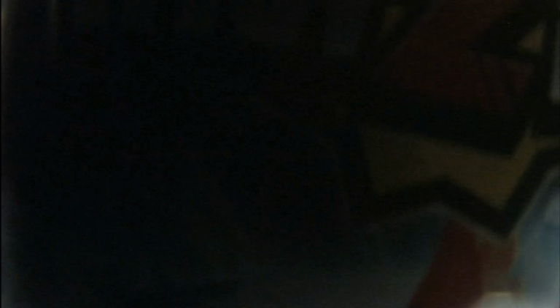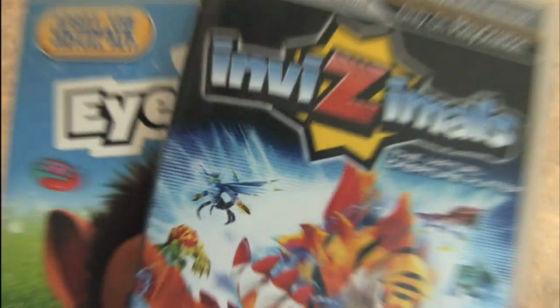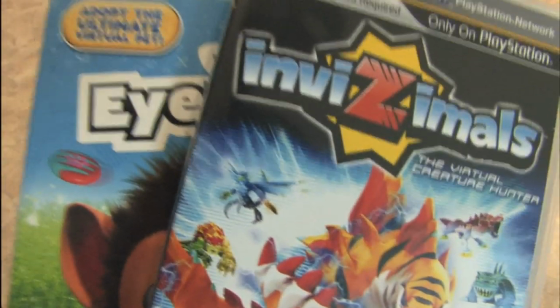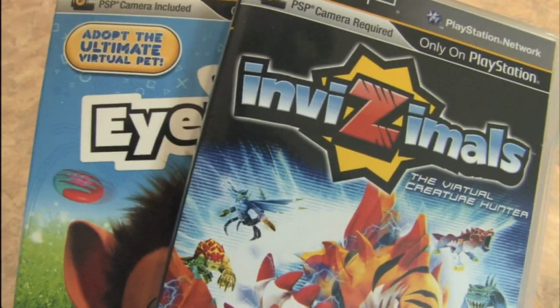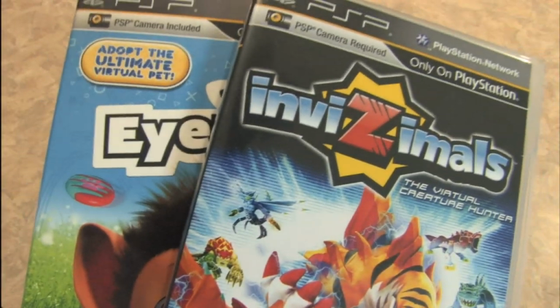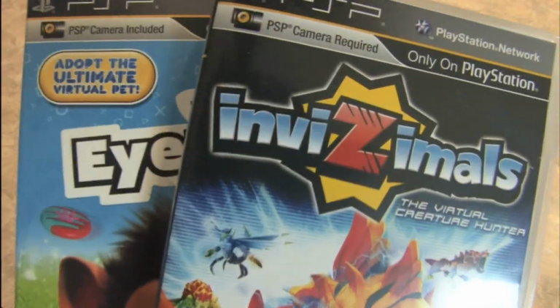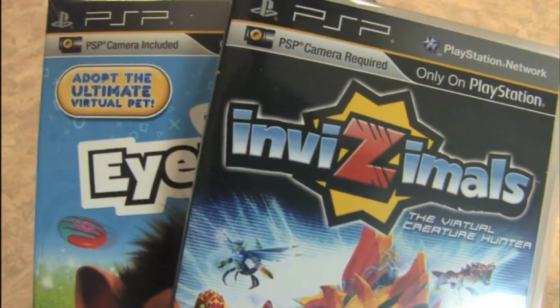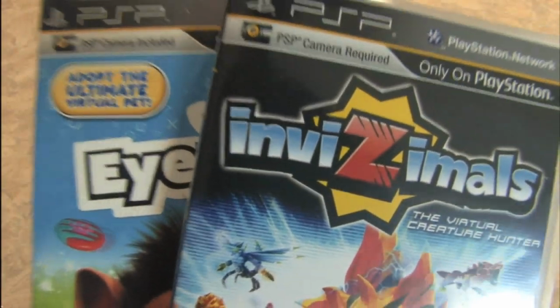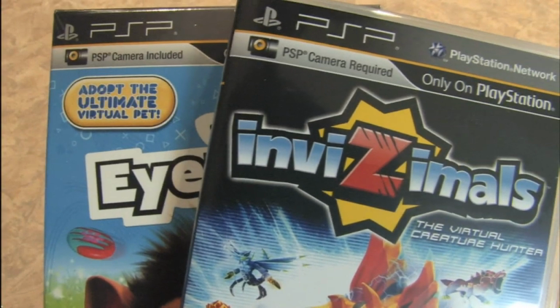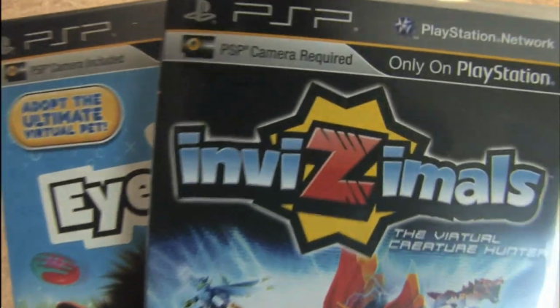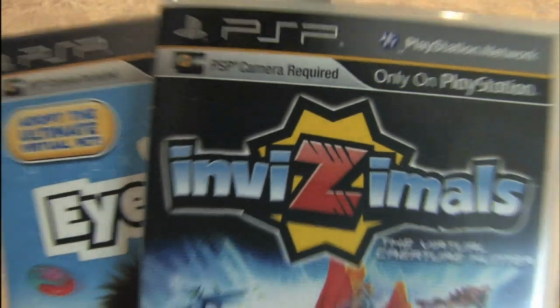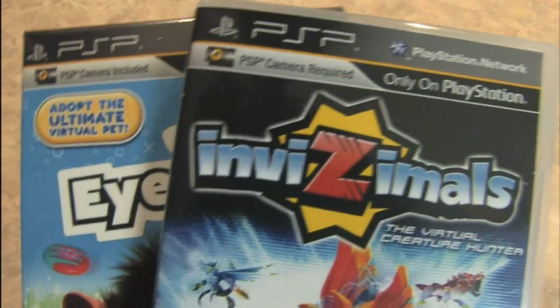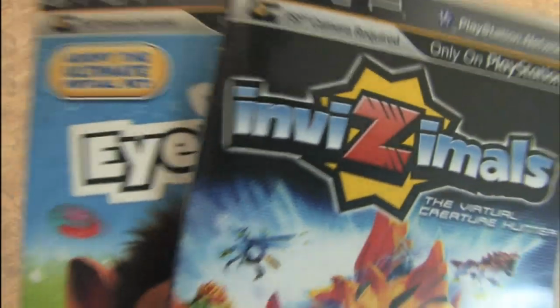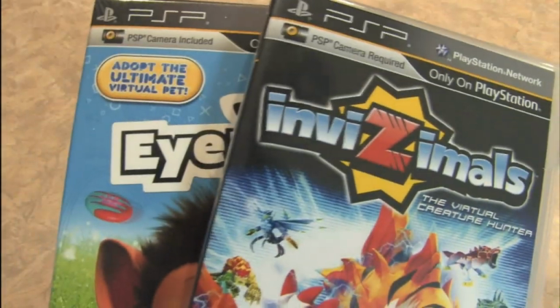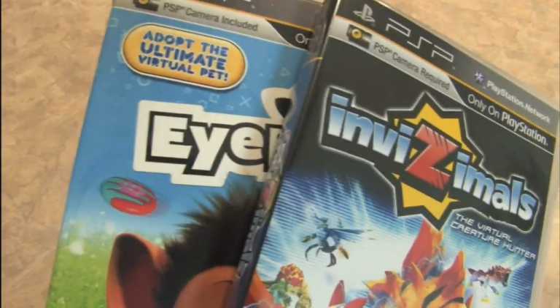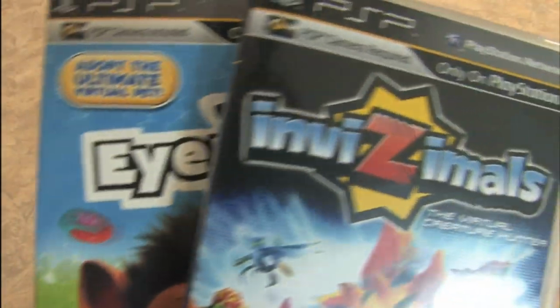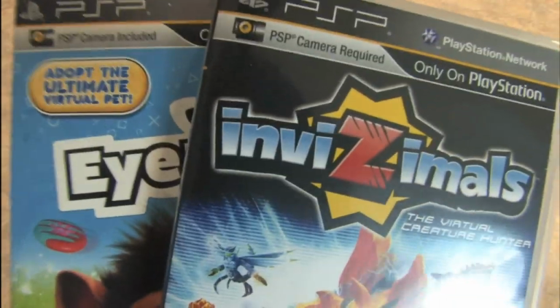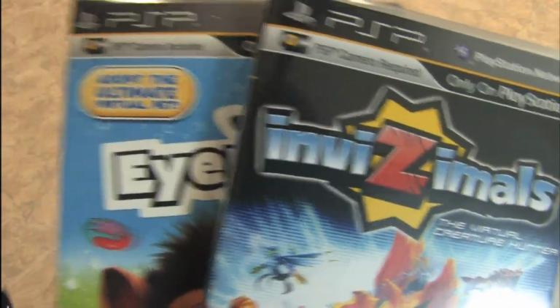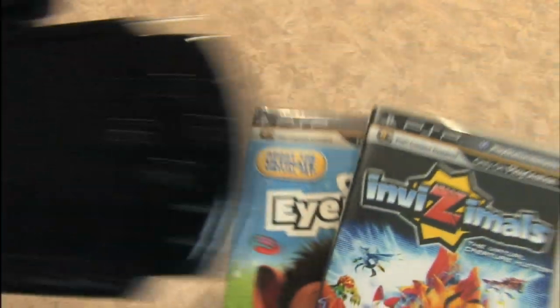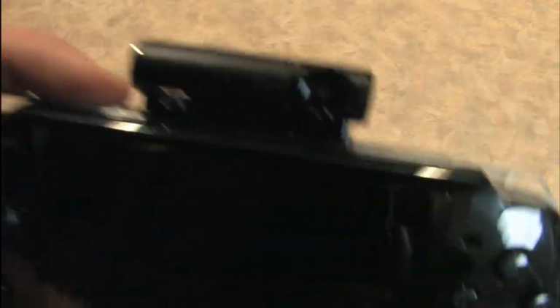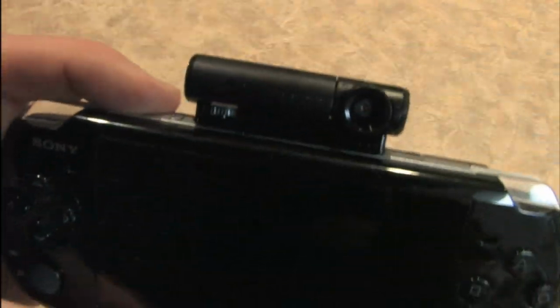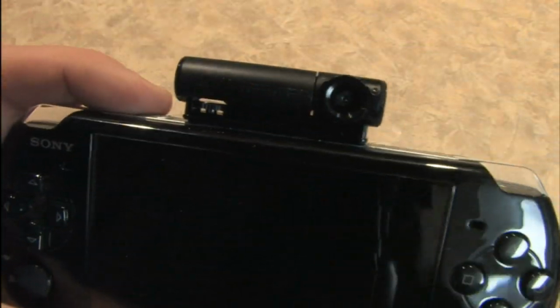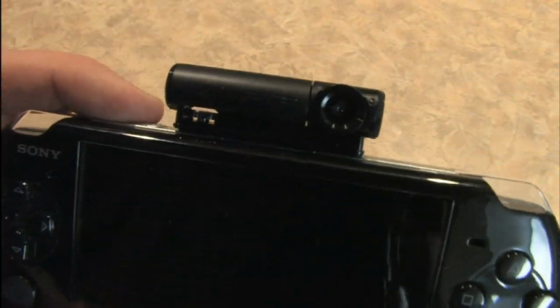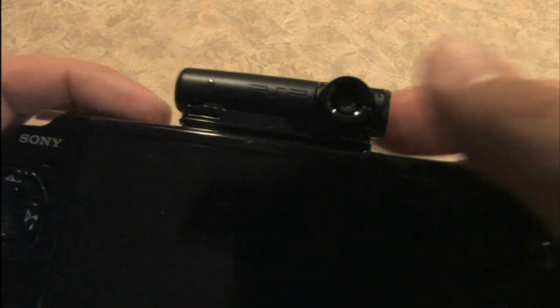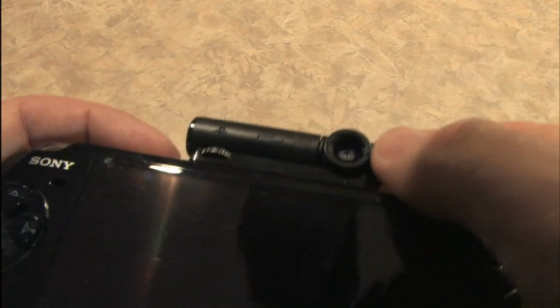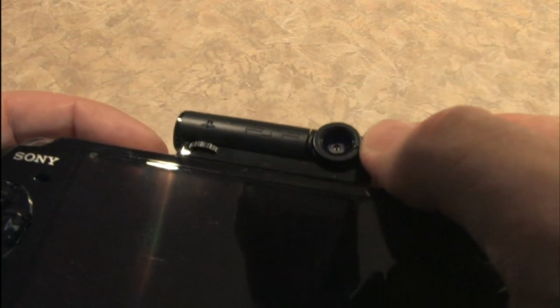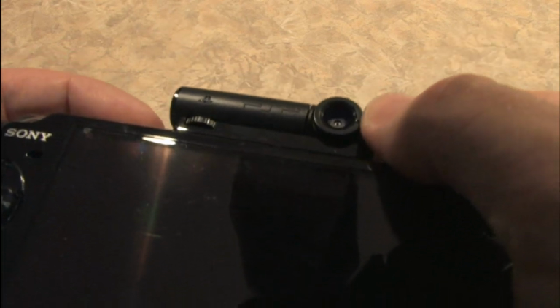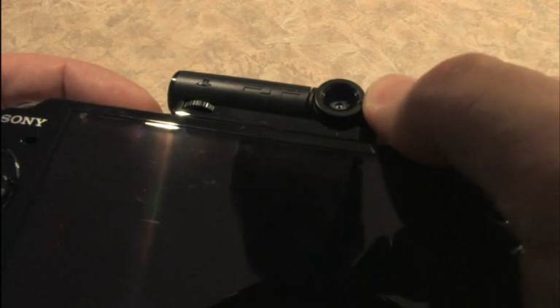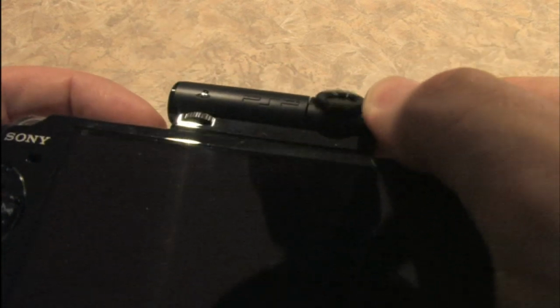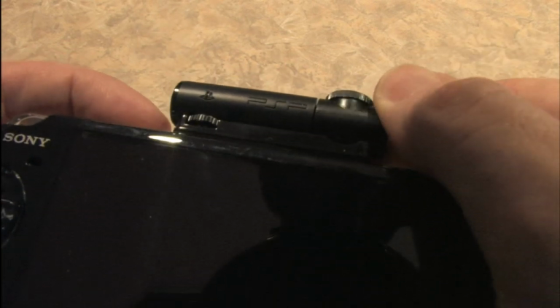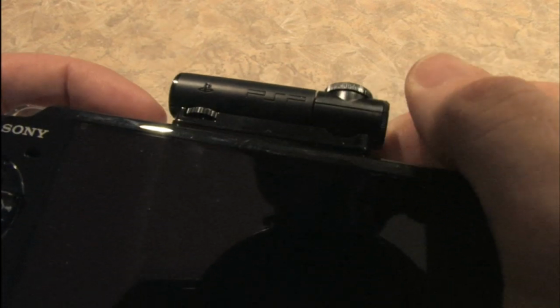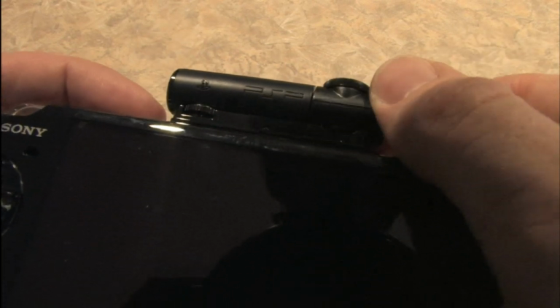Here are some fresh games for the PSP which work with the PSP camera: Invisimals and iPet. There's the camera on top of the PSP model 3001.